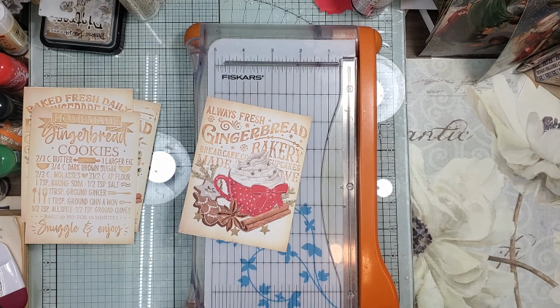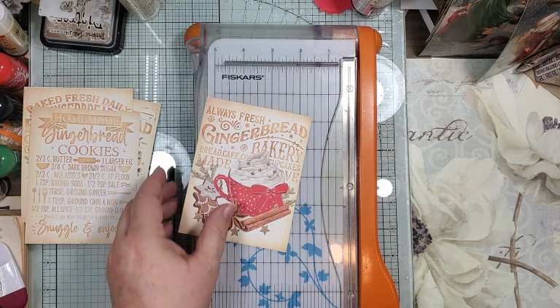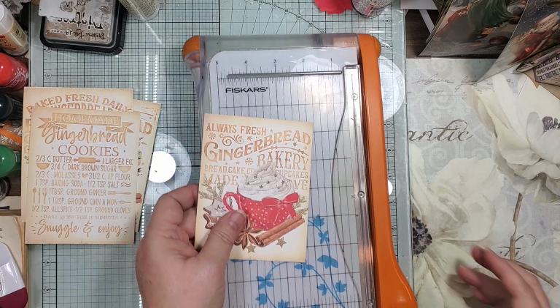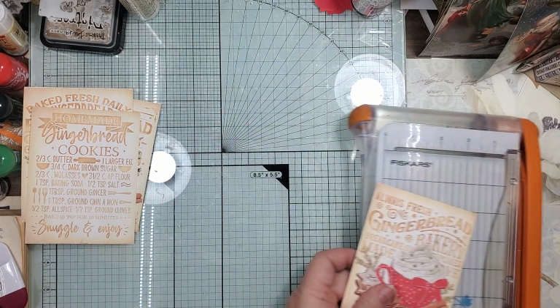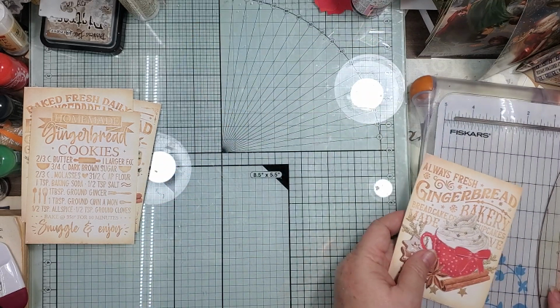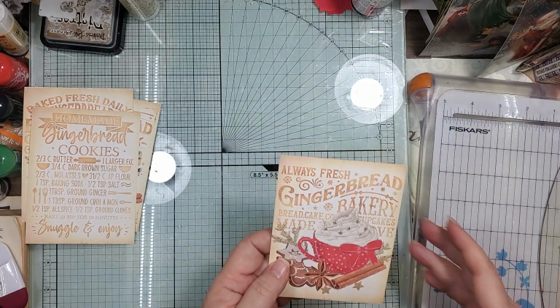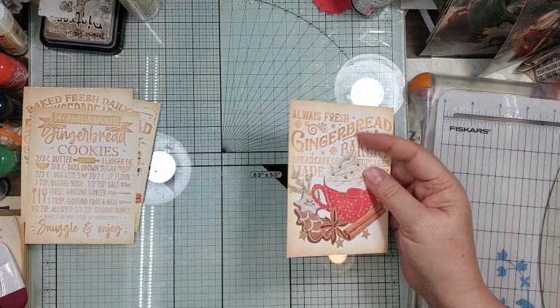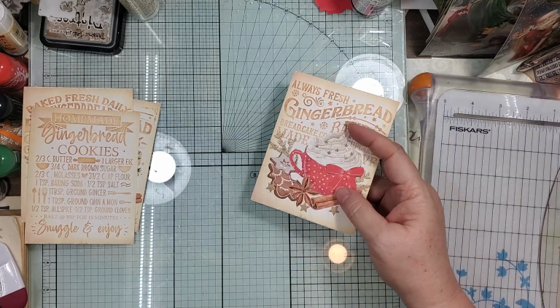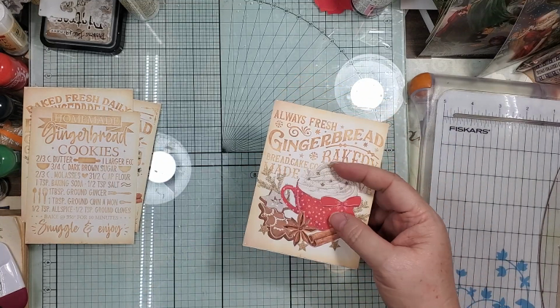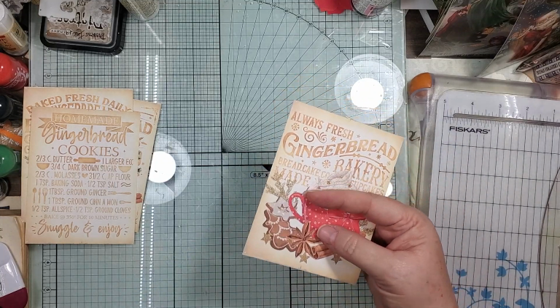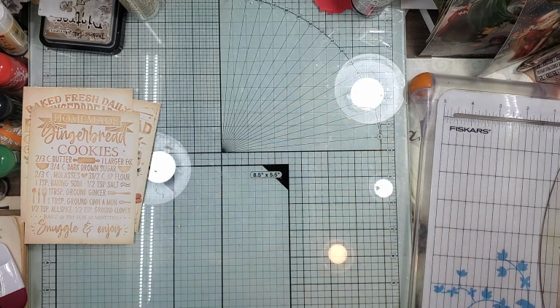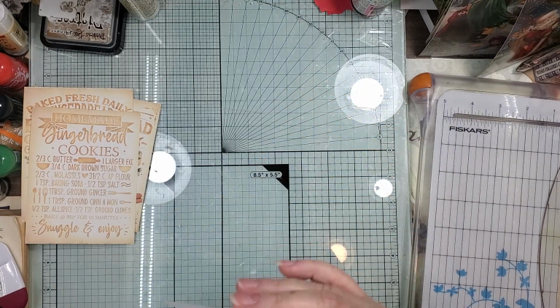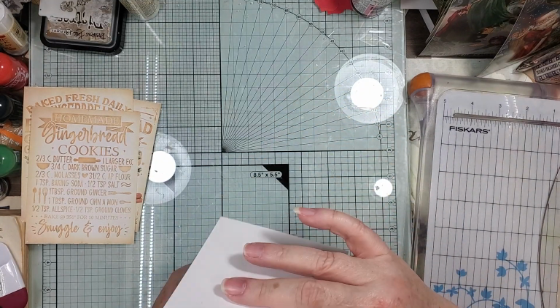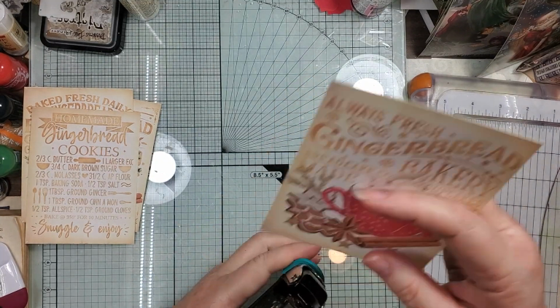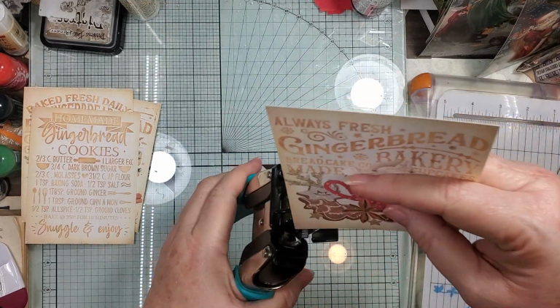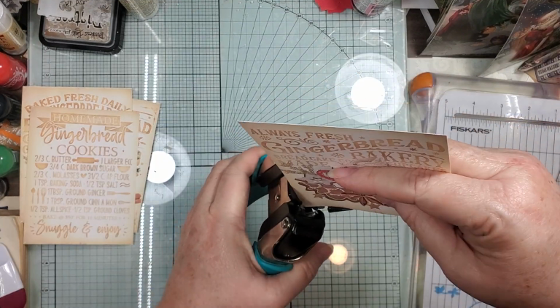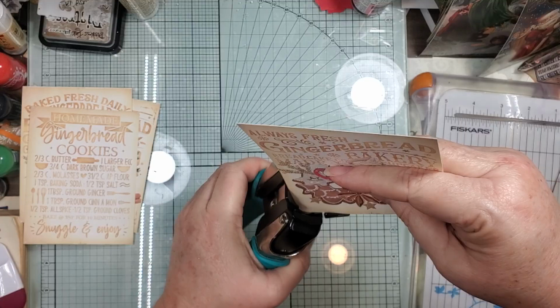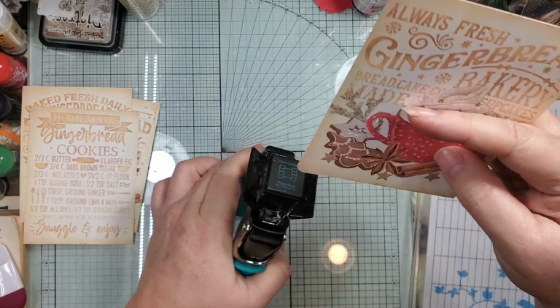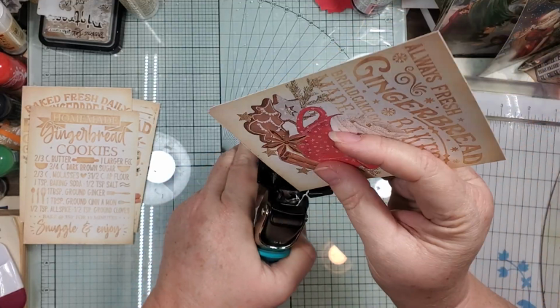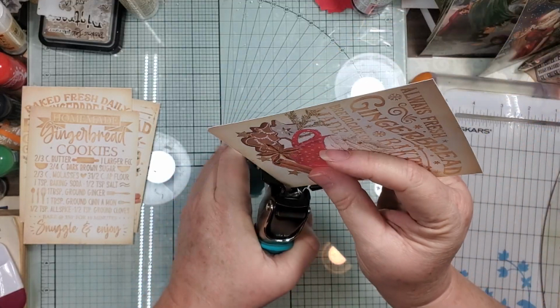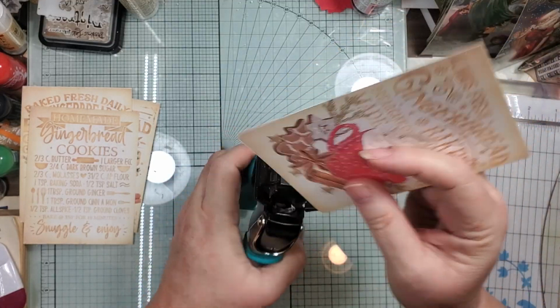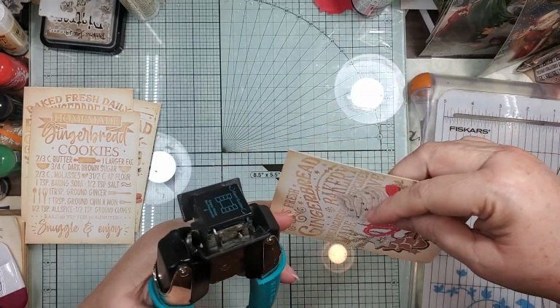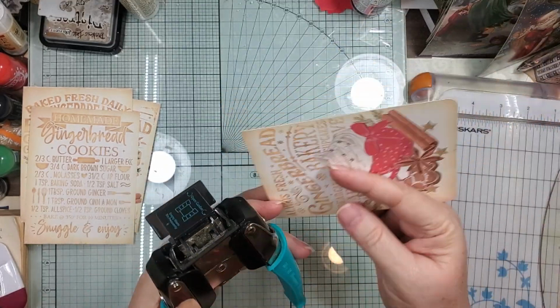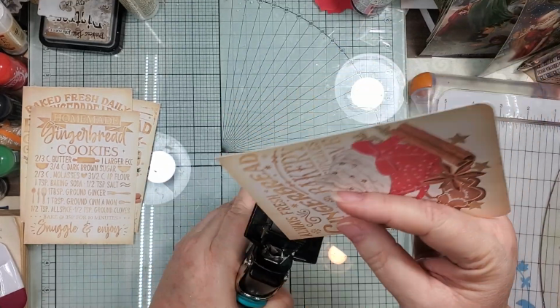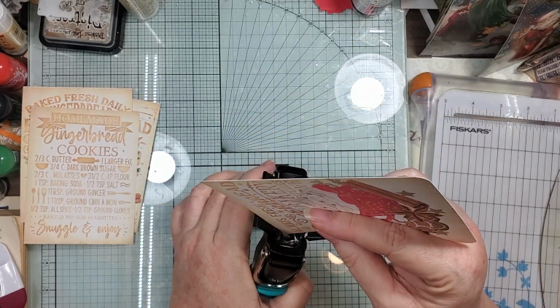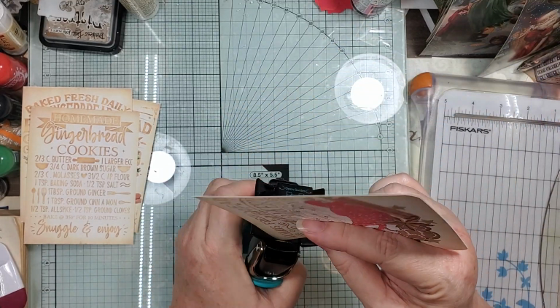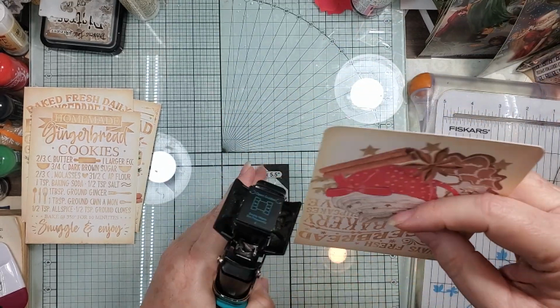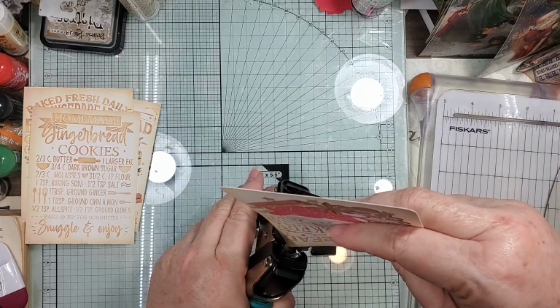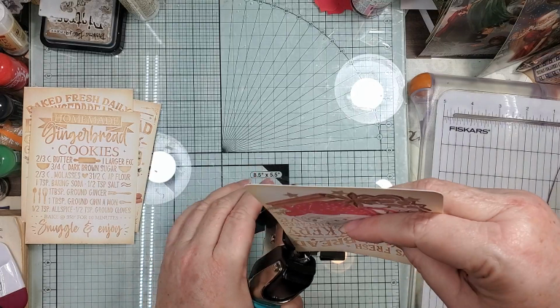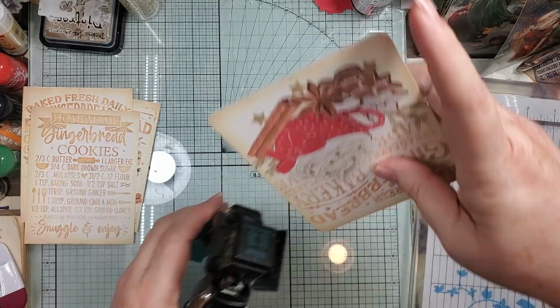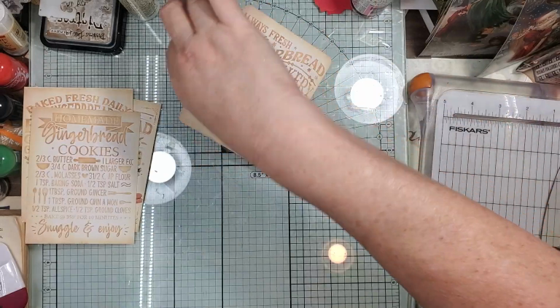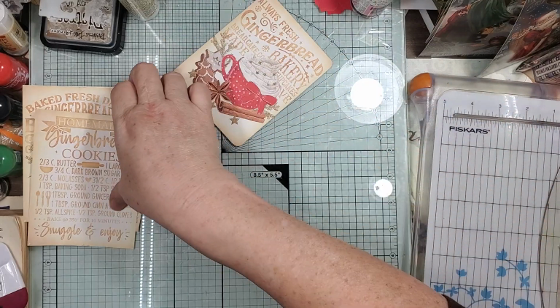I'm using some little thingies. I want to go ahead and round the edges because I like soft edges, so we'll go ahead and do that.